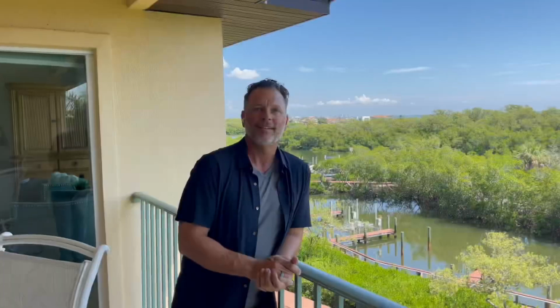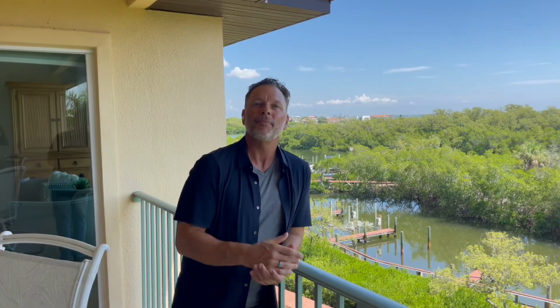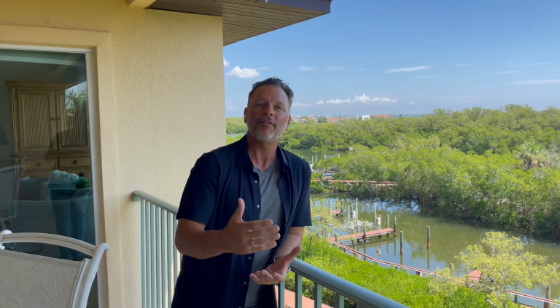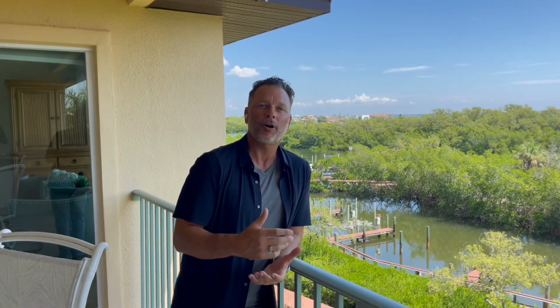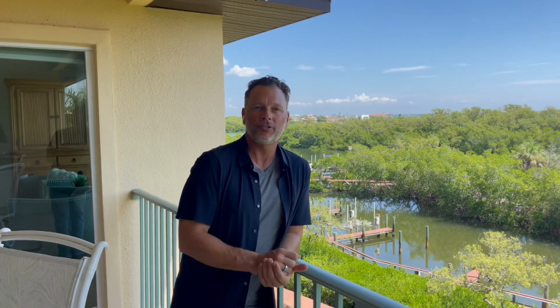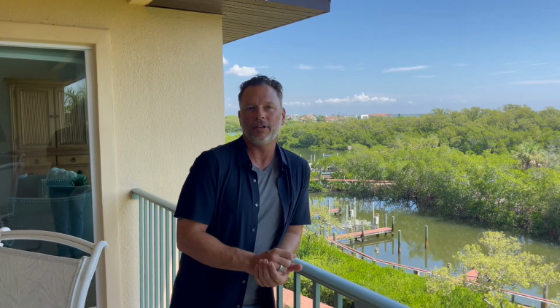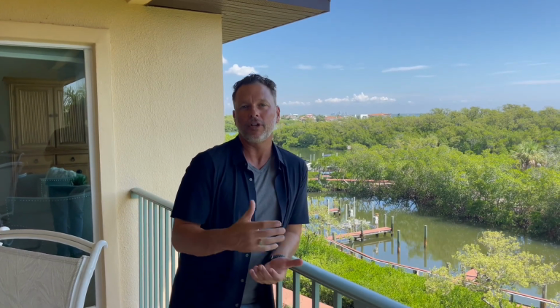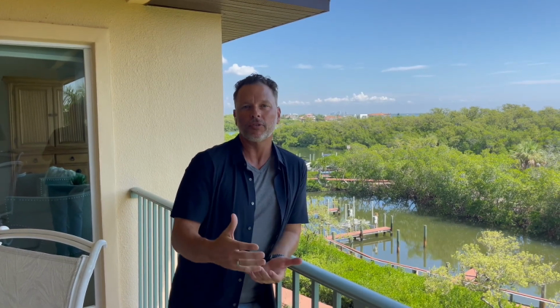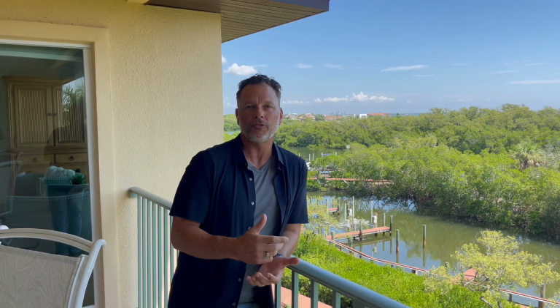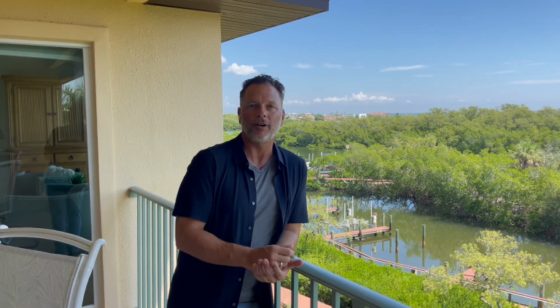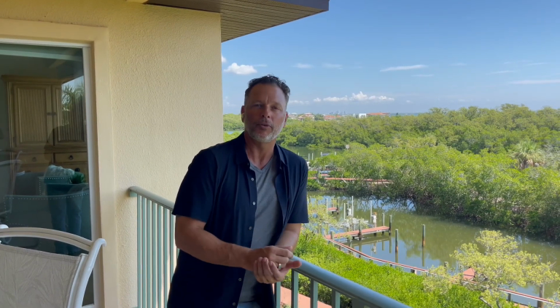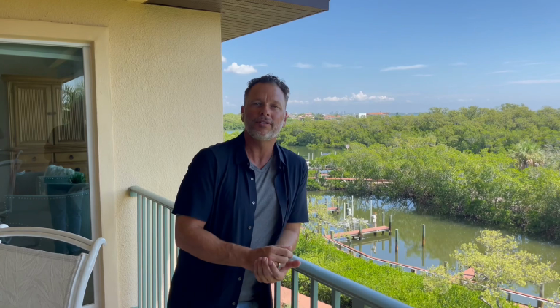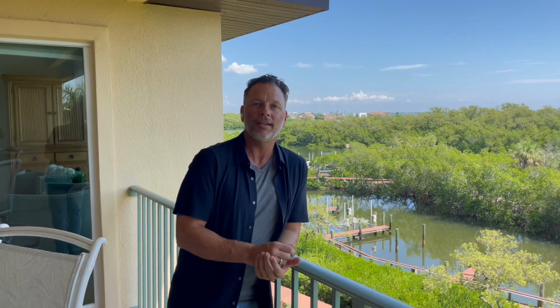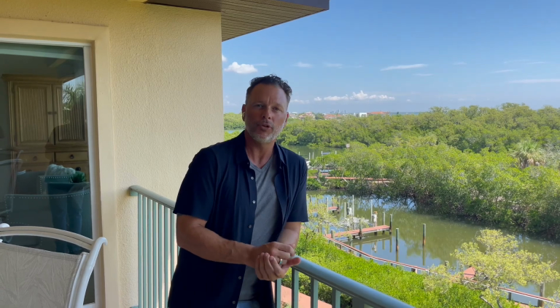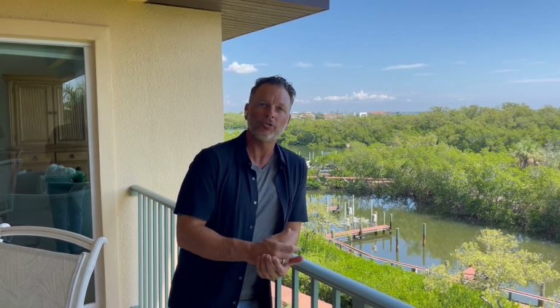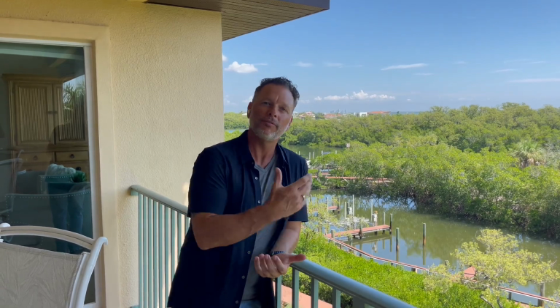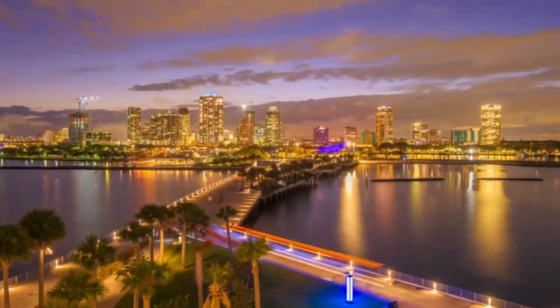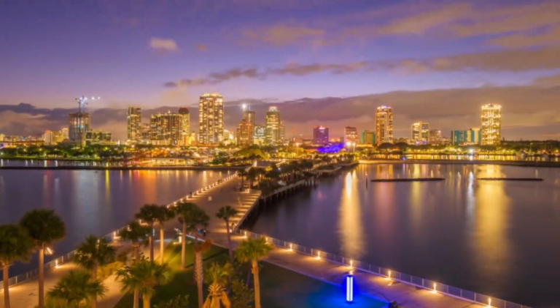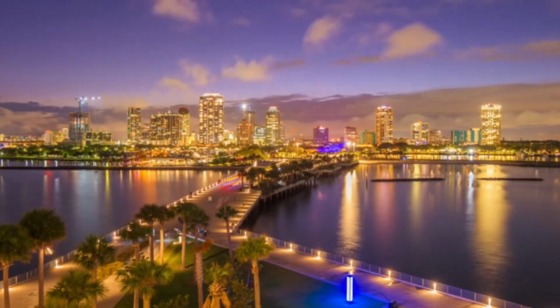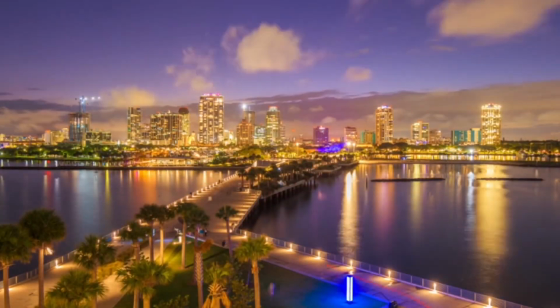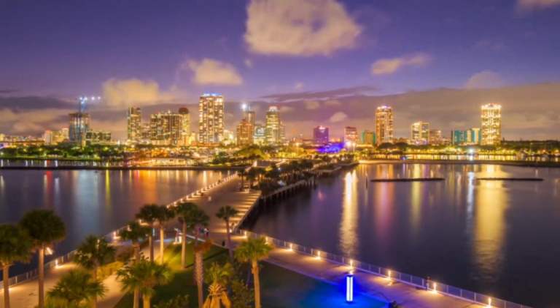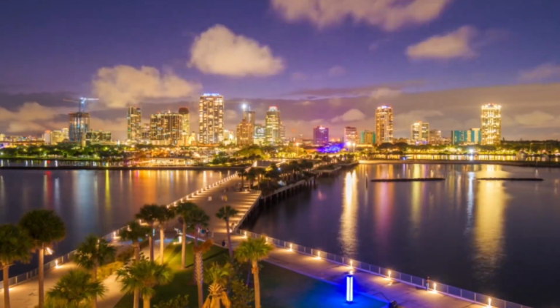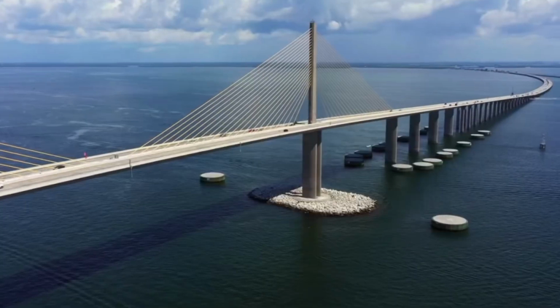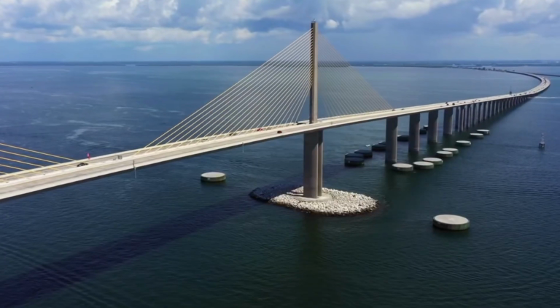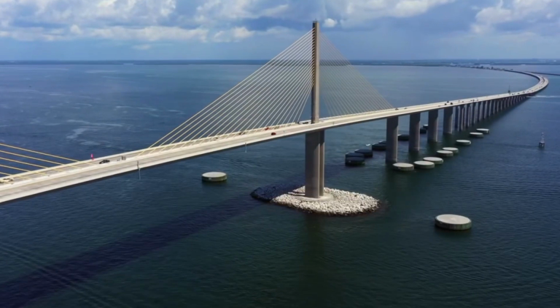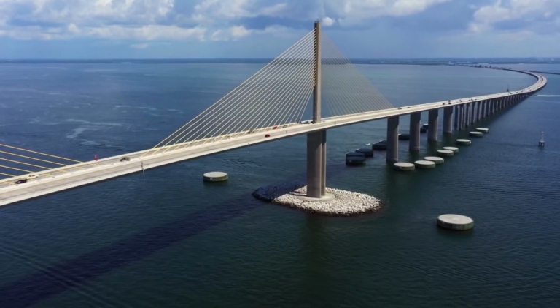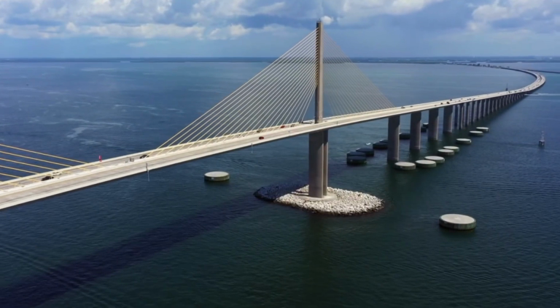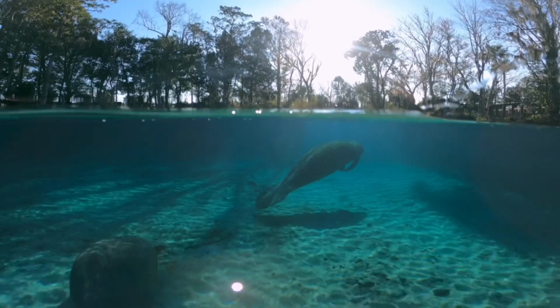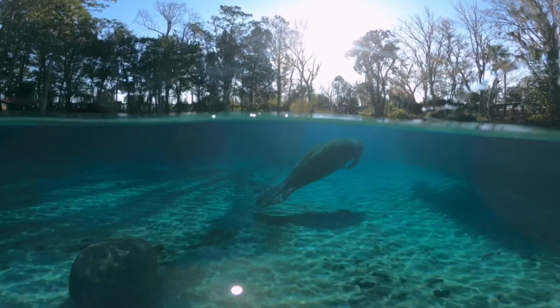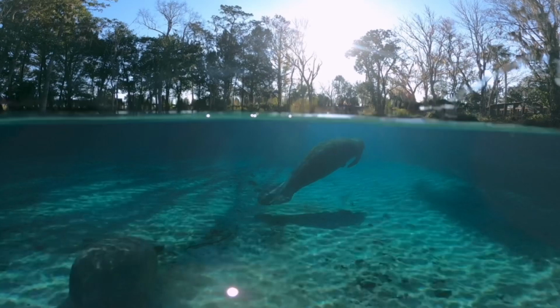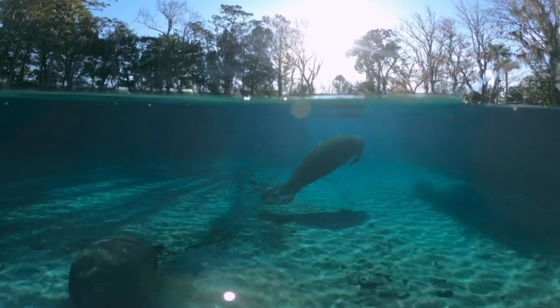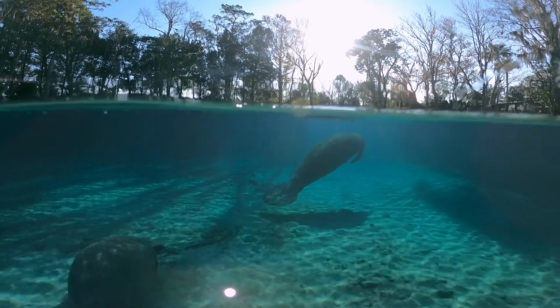My favorite part of this unit is the oversized balcony, where you can take in views of downtown St. Petersburg and the Skyway Bridge. You'll also see manatees and dolphins.